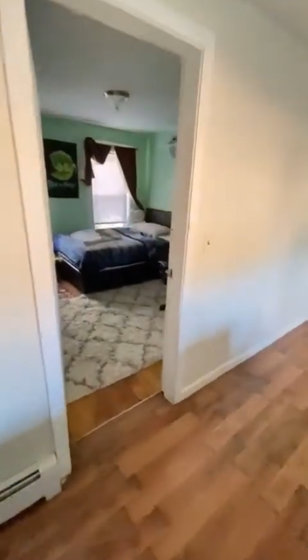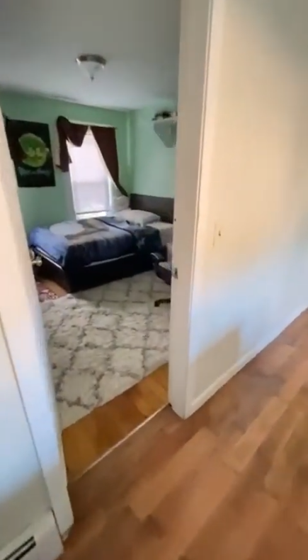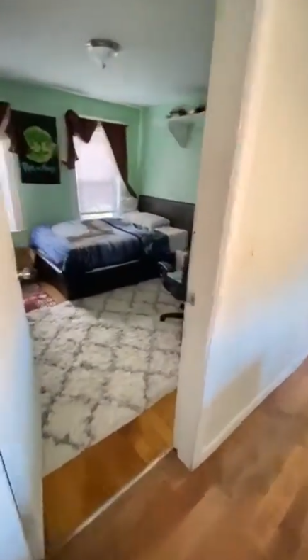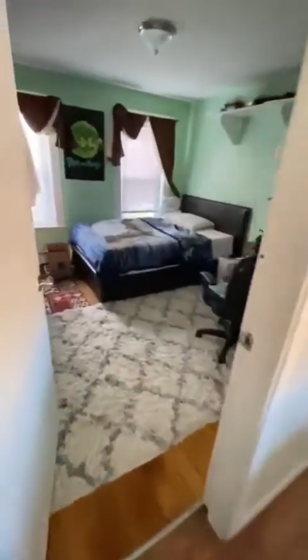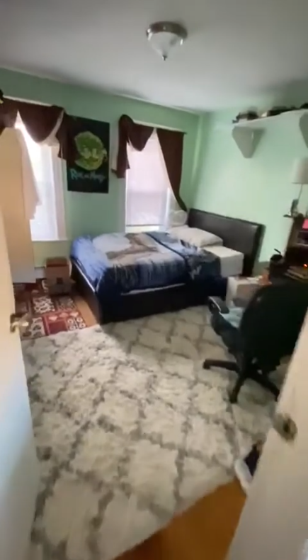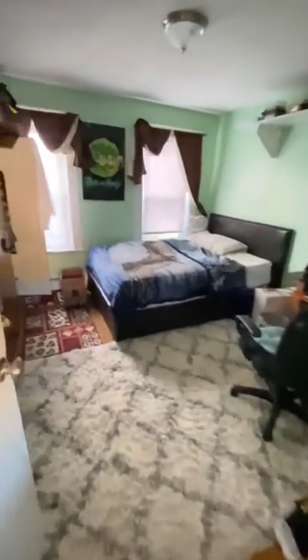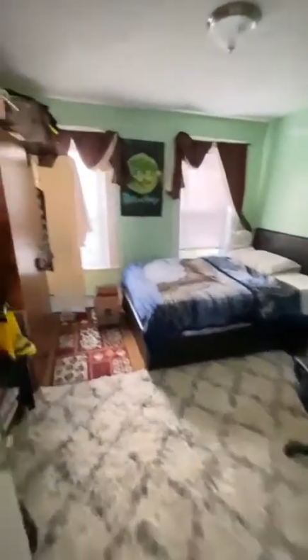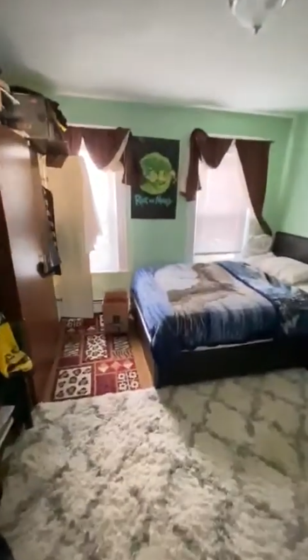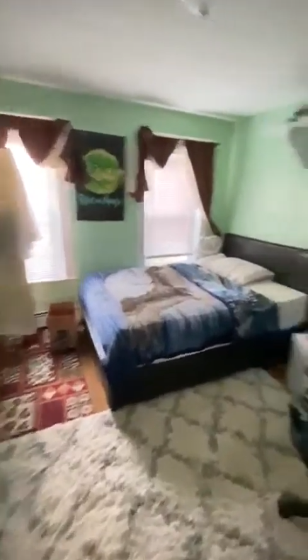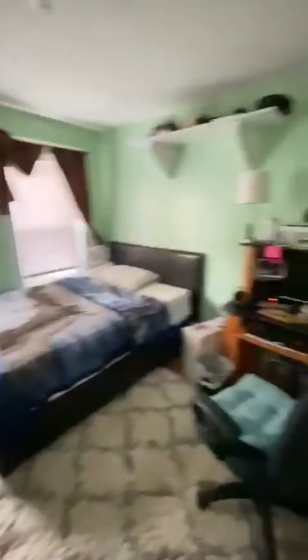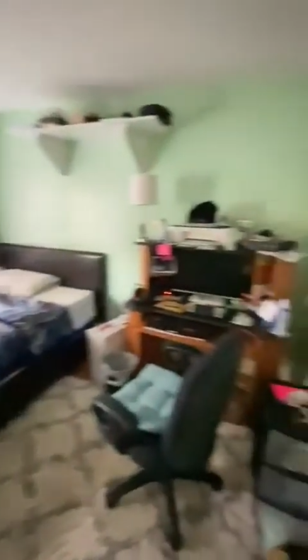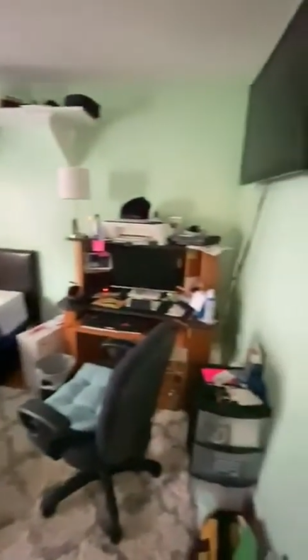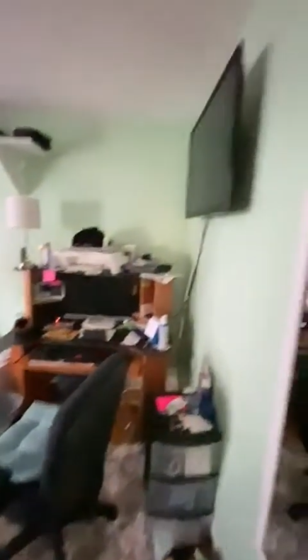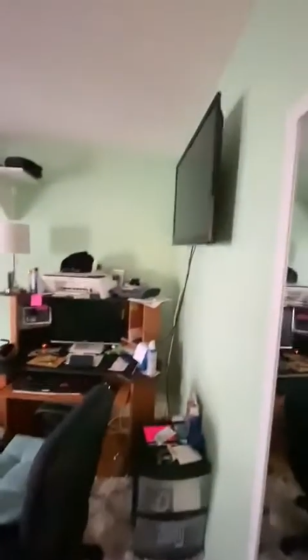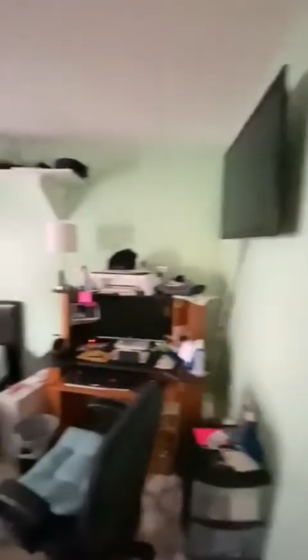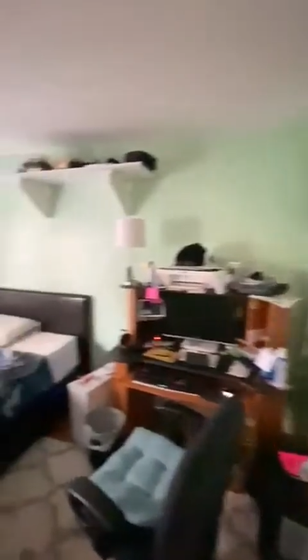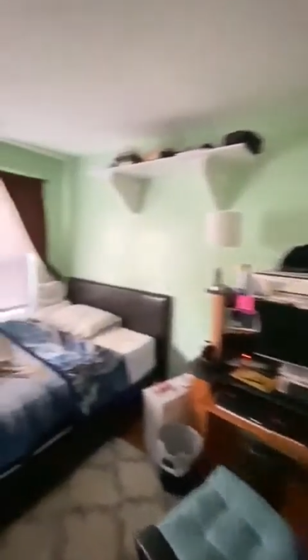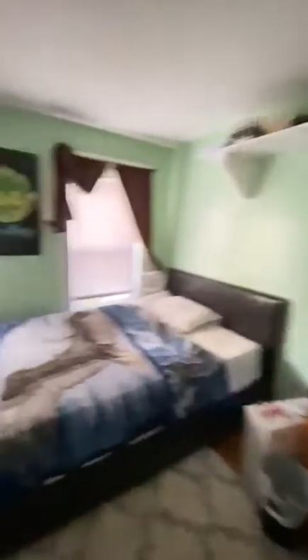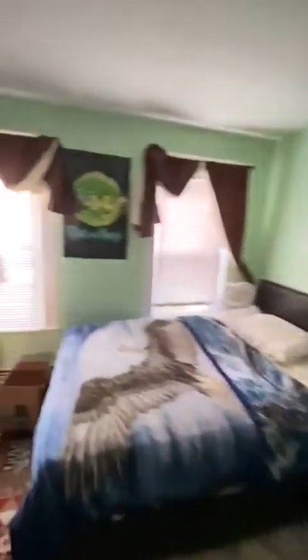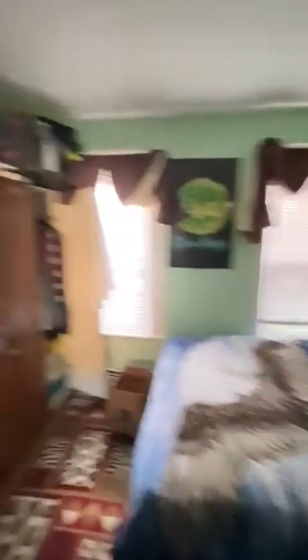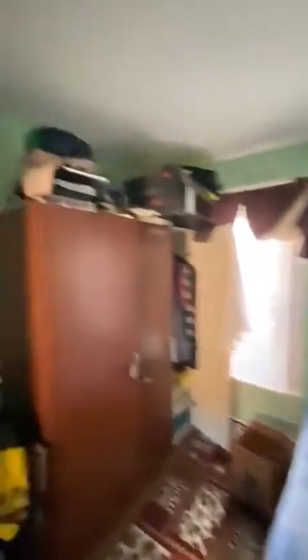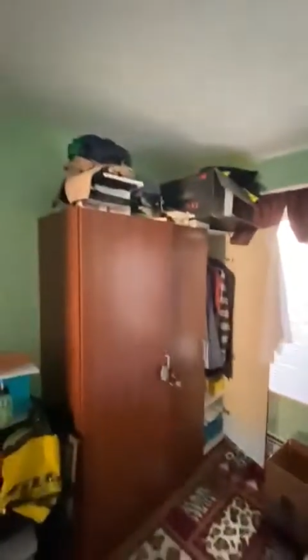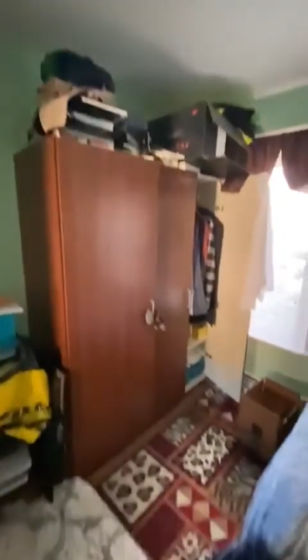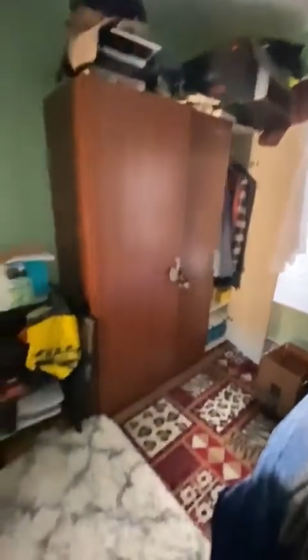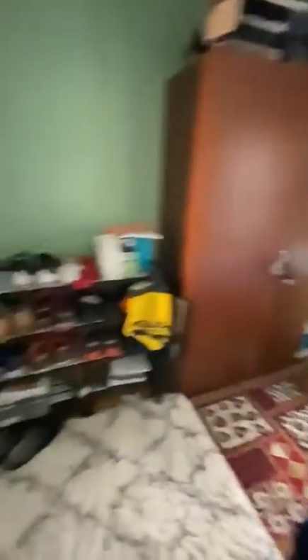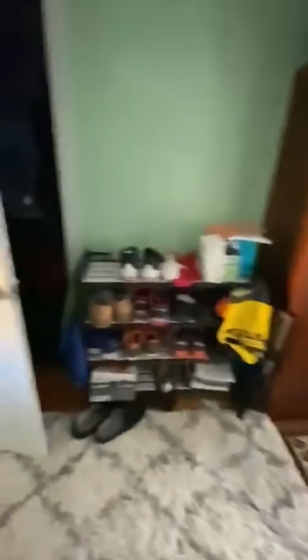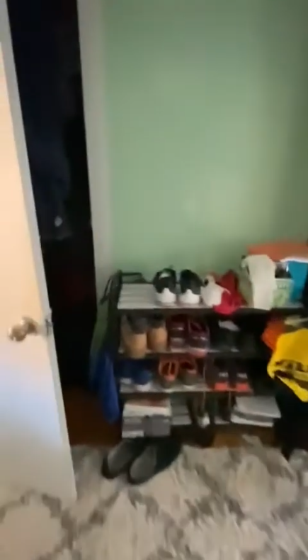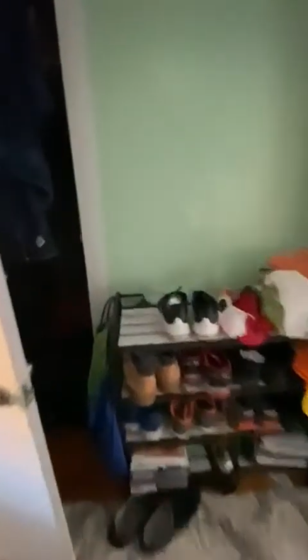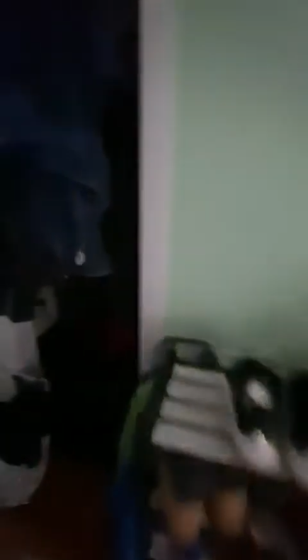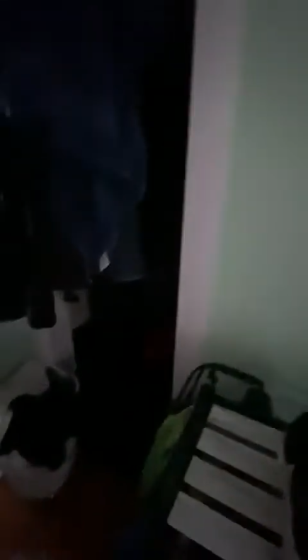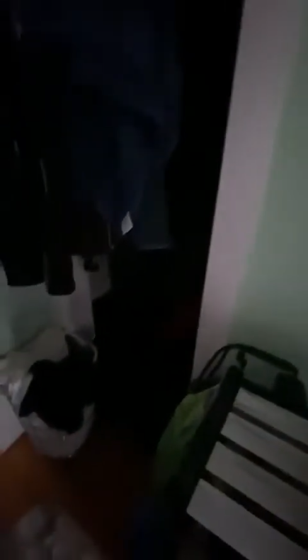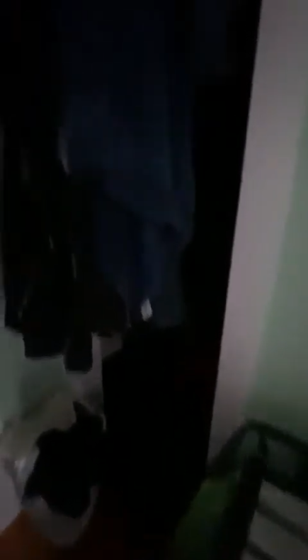And here is the last bedroom. It also has a closet.